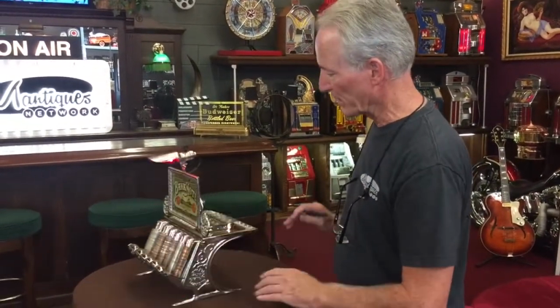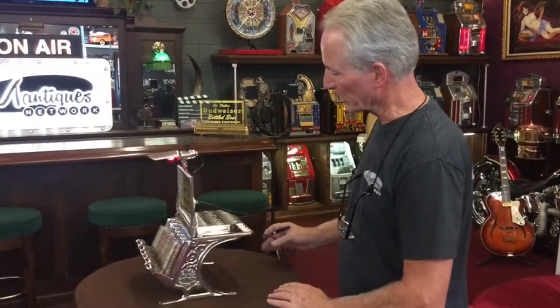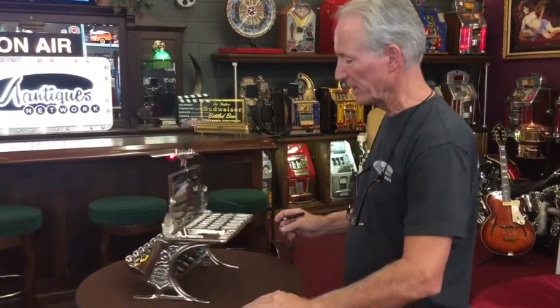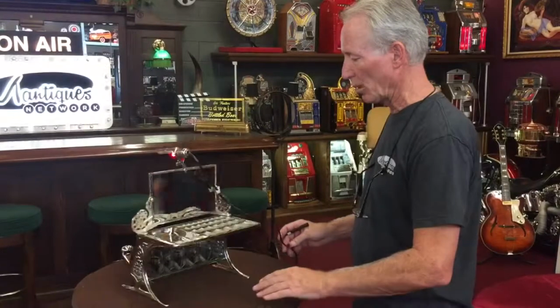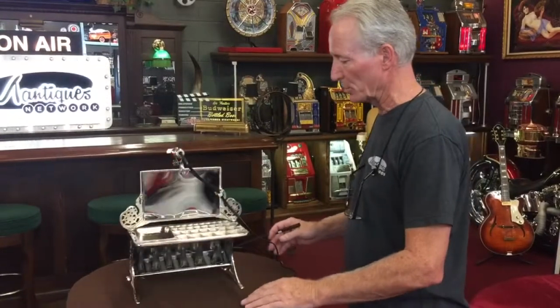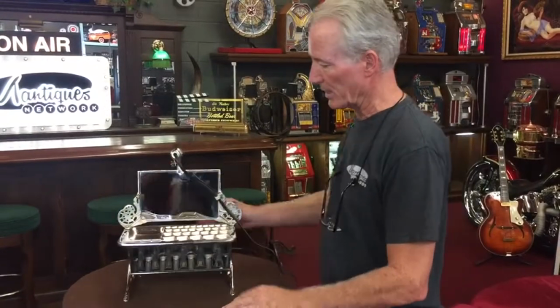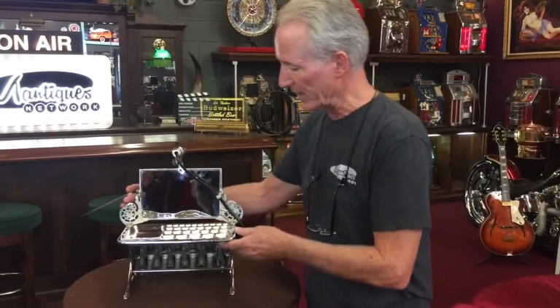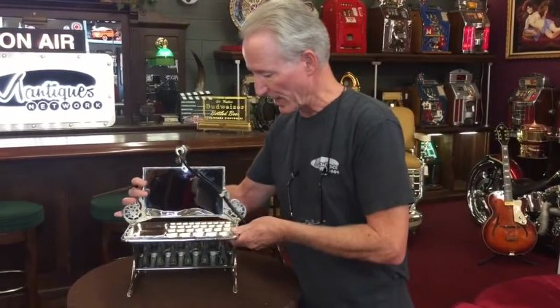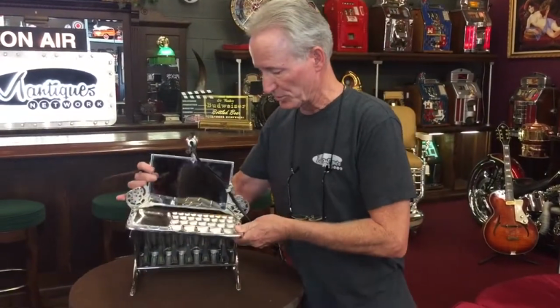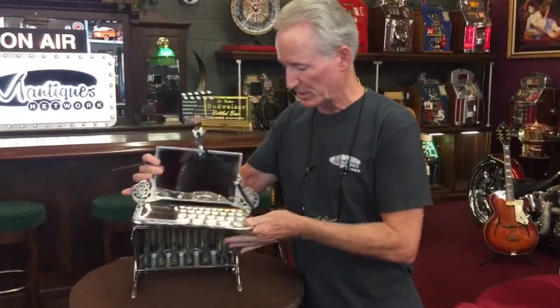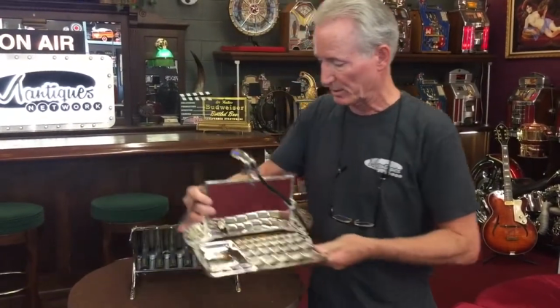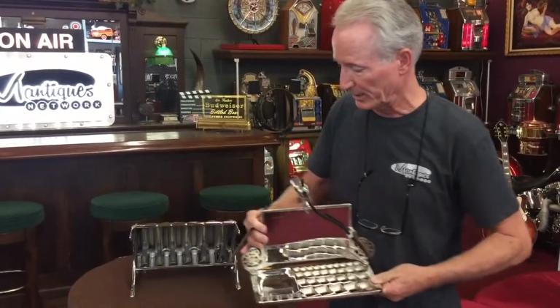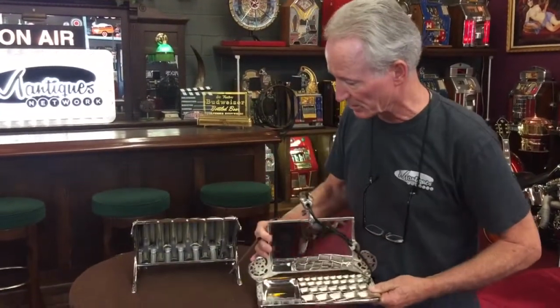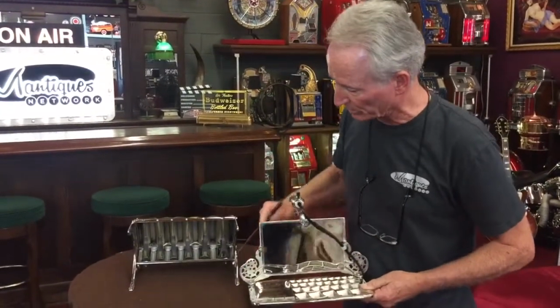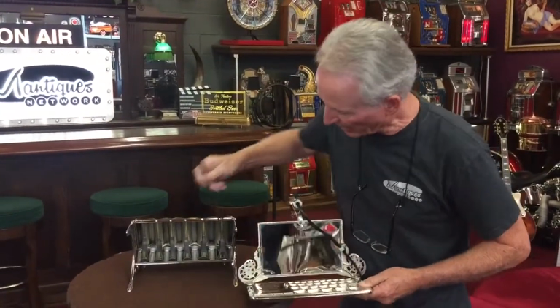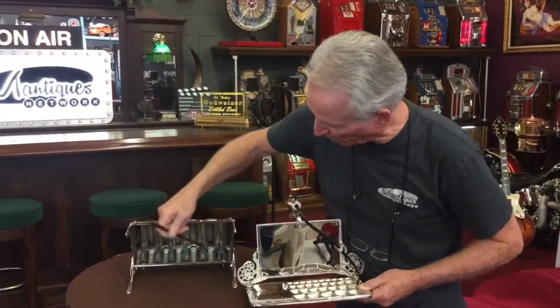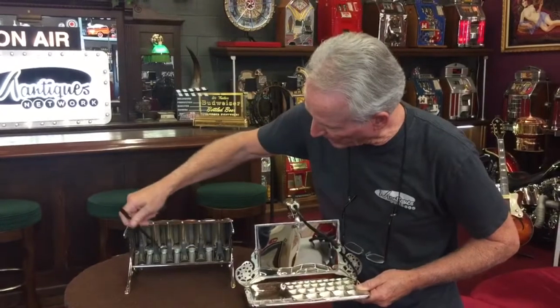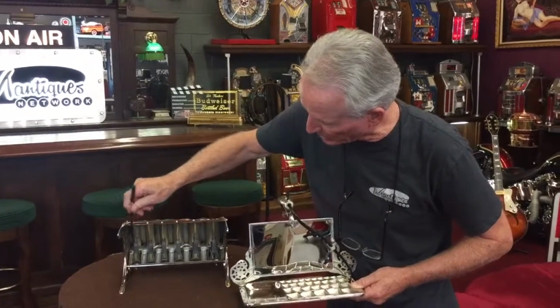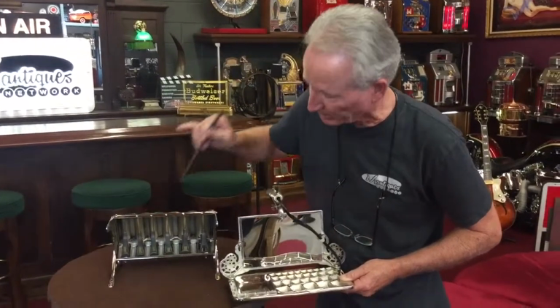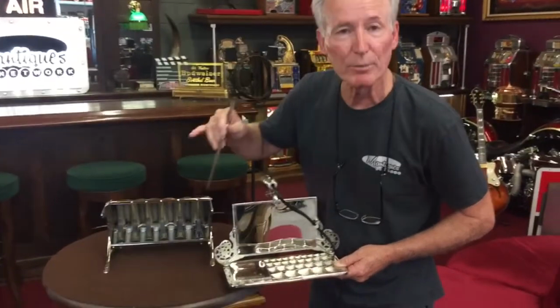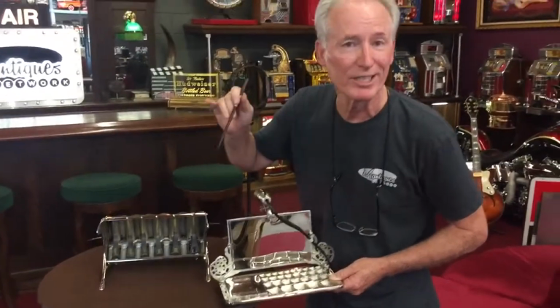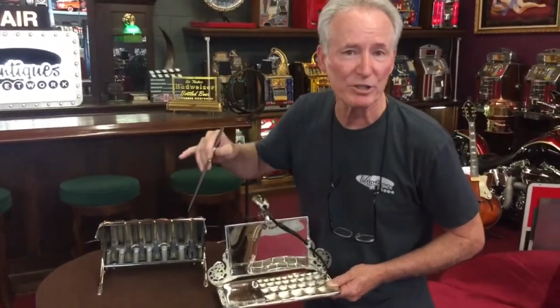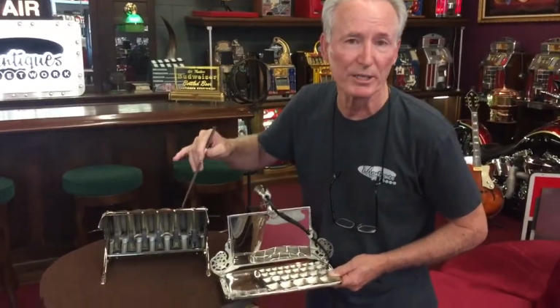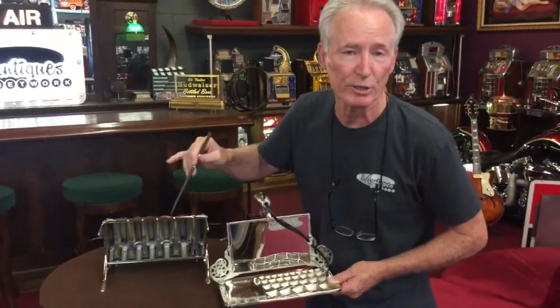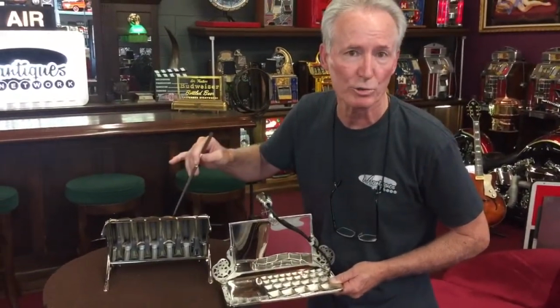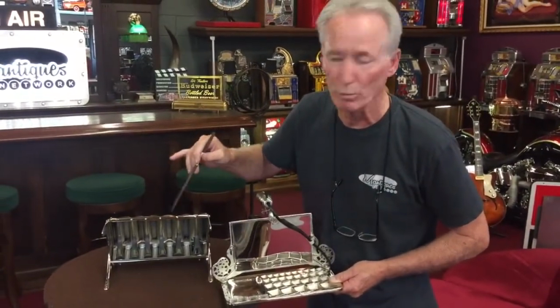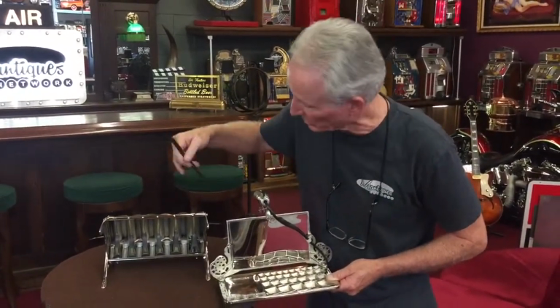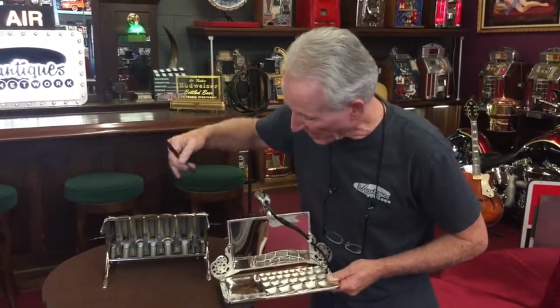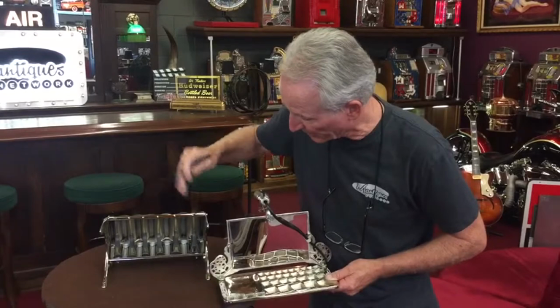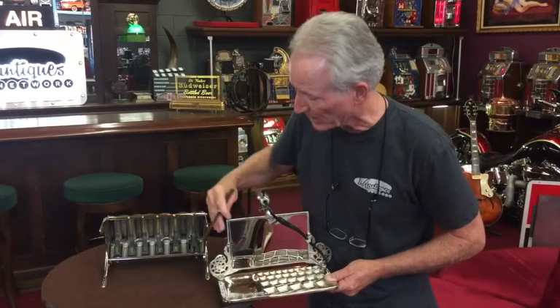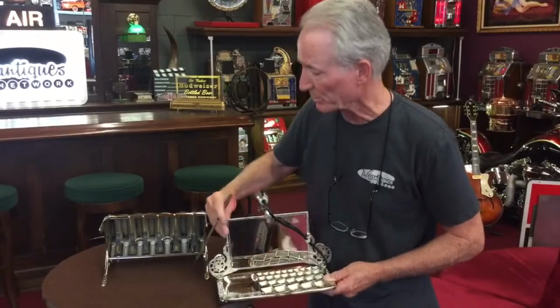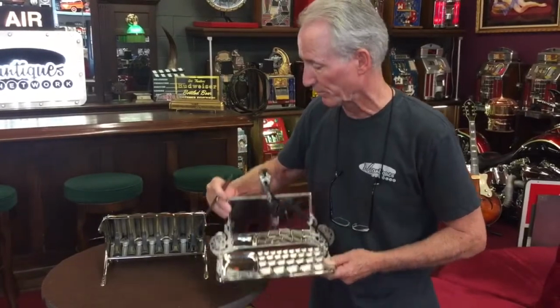It's been completely gone through. Back here, as you see, it's been completely disassembled. Every part in here has been taken apart, glass beaded, and clear coated so it won't rust. Everything is just absolutely beautiful.